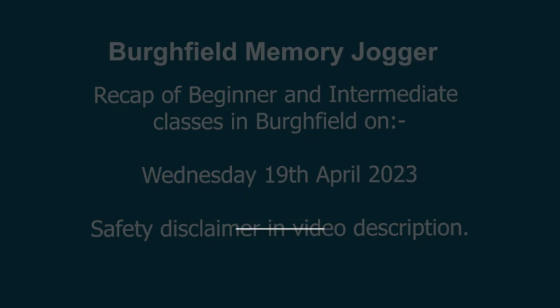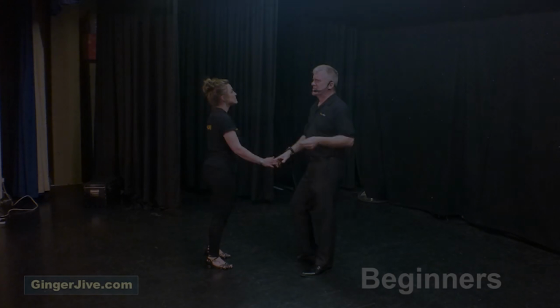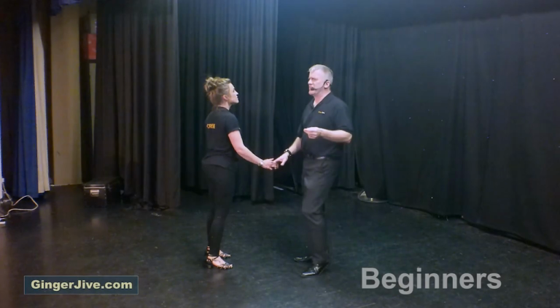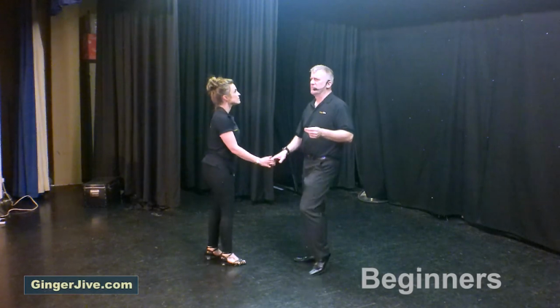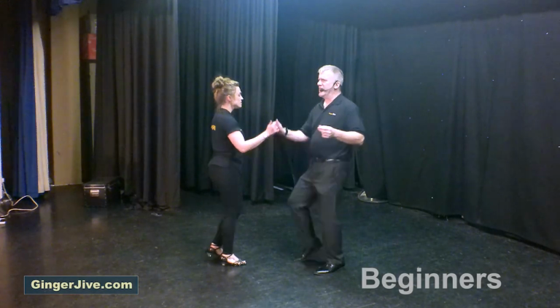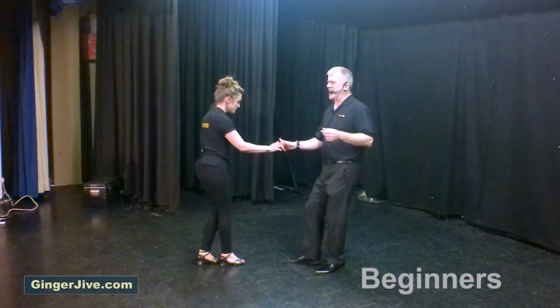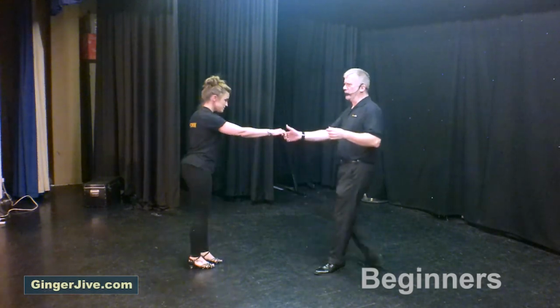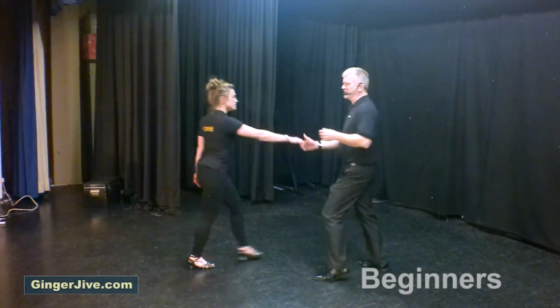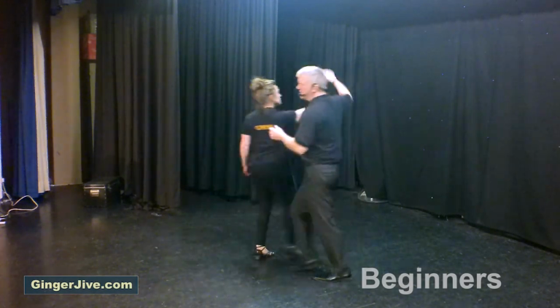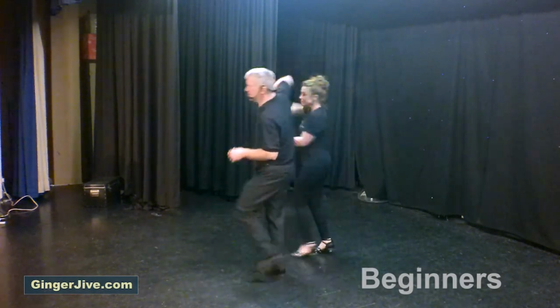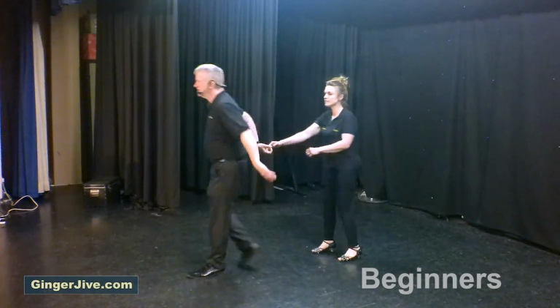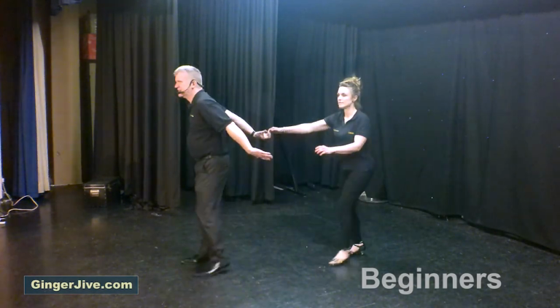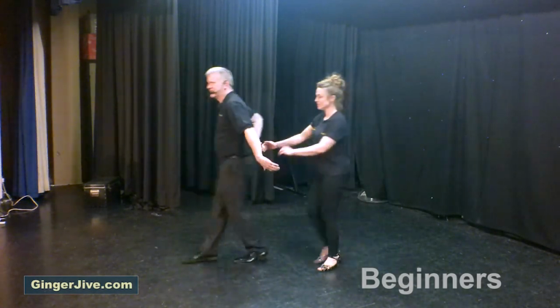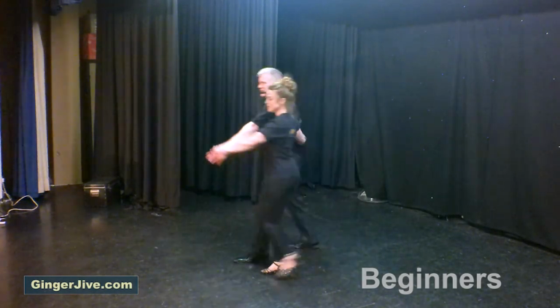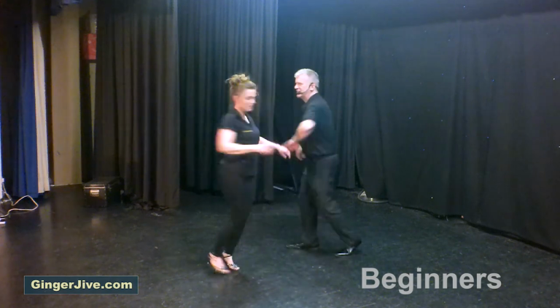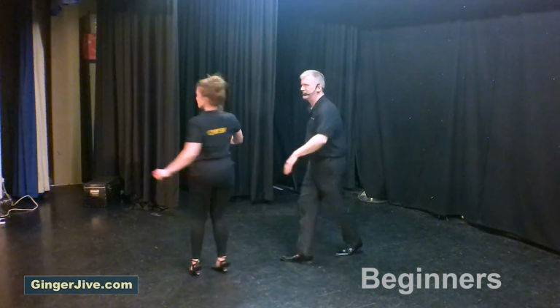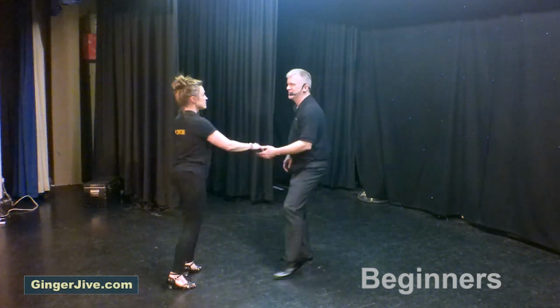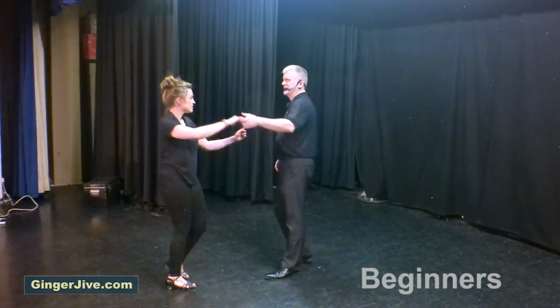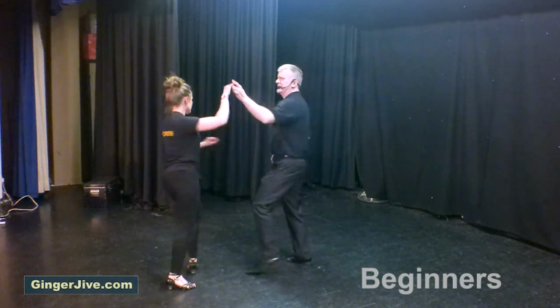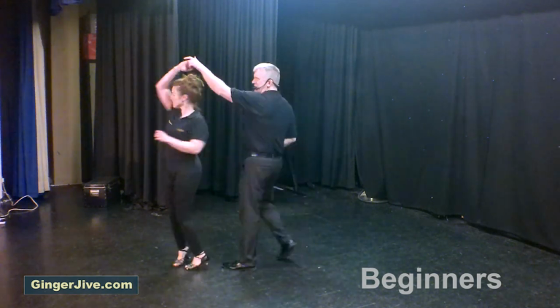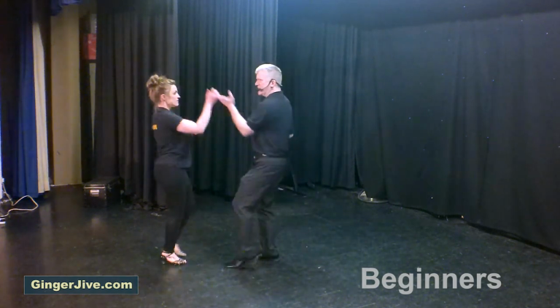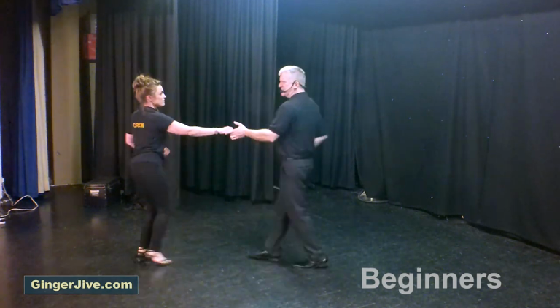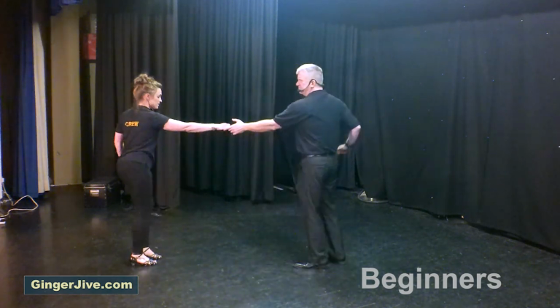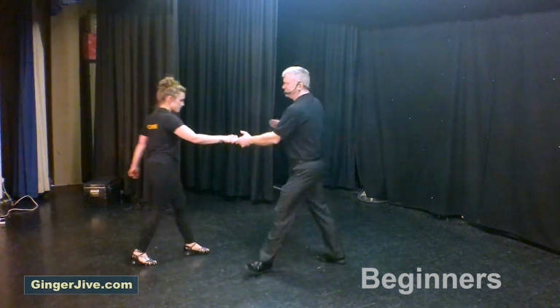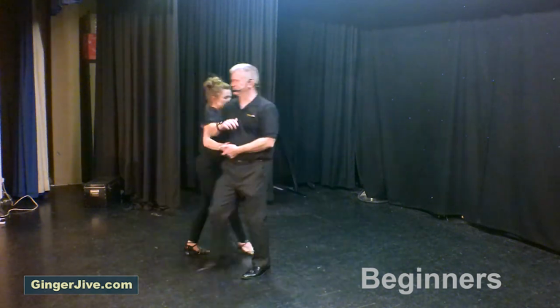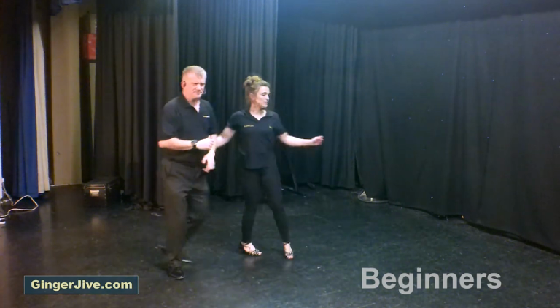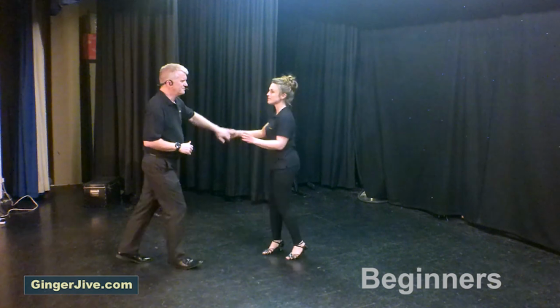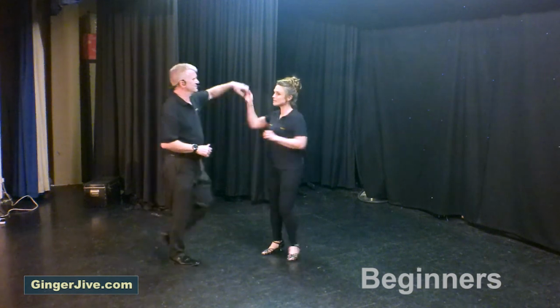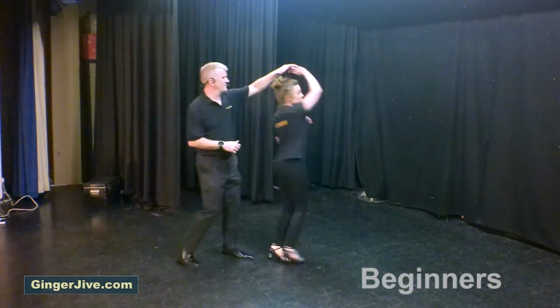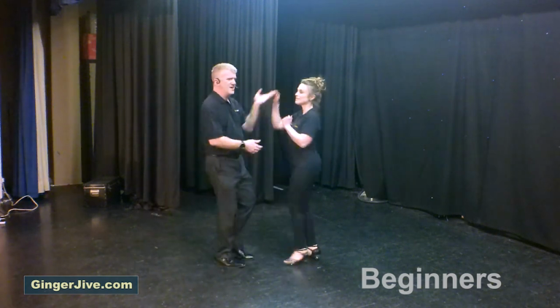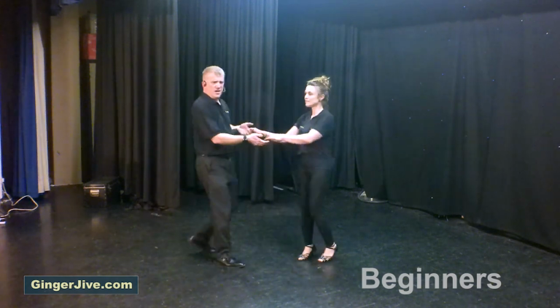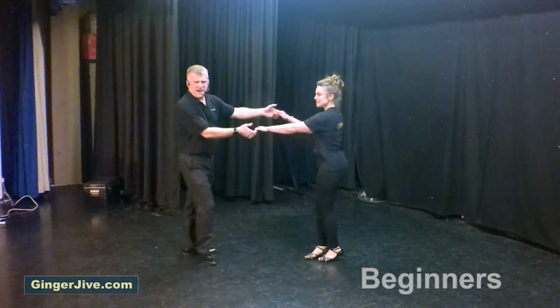7, 8, catapult. Into the man spin, into the basket.